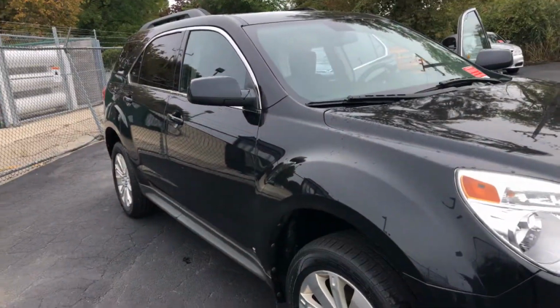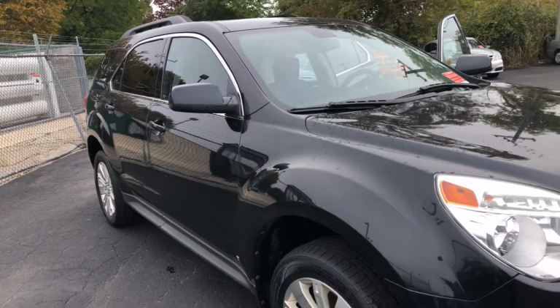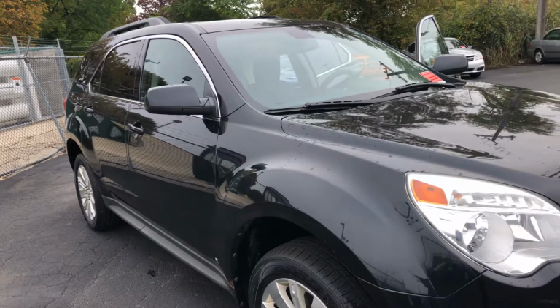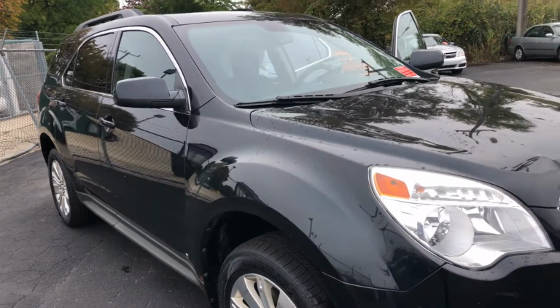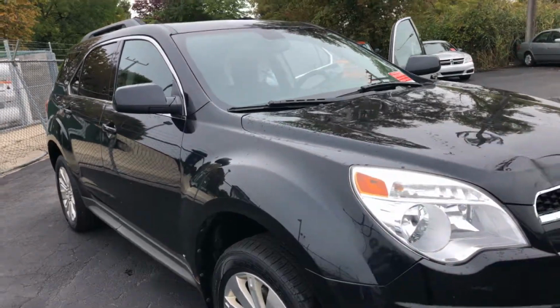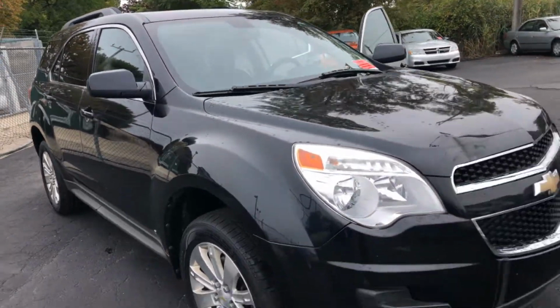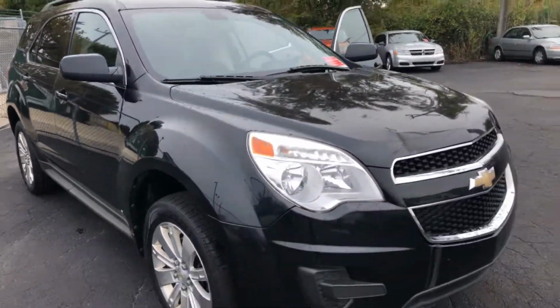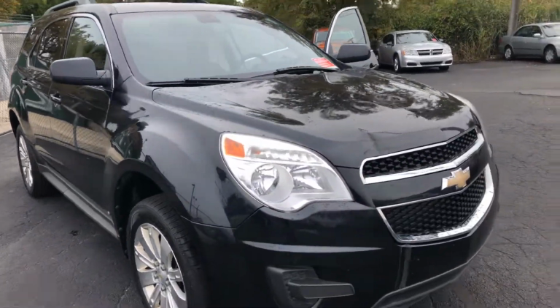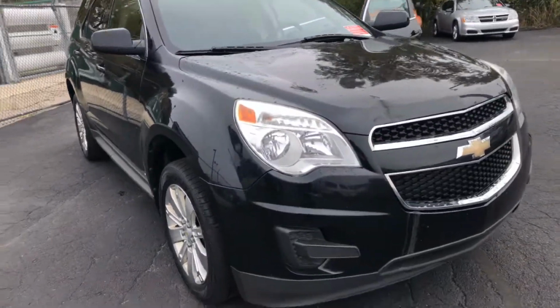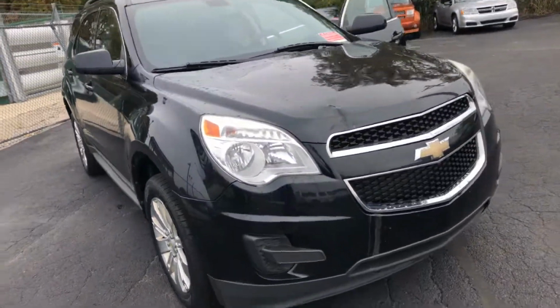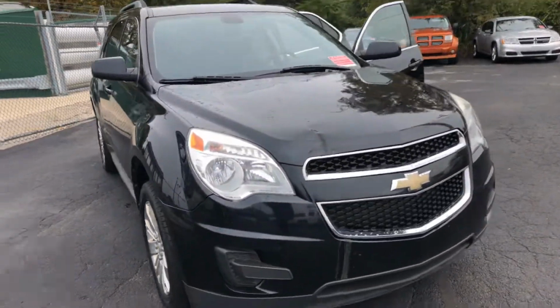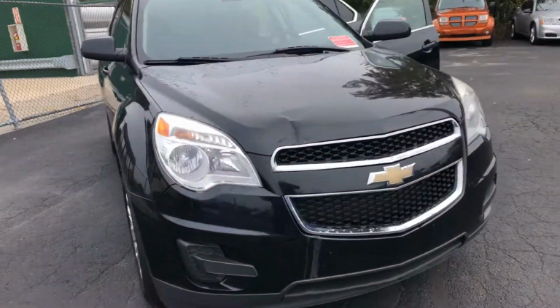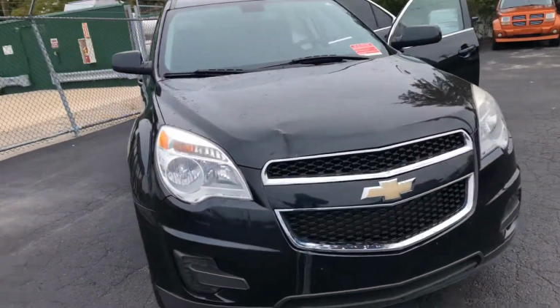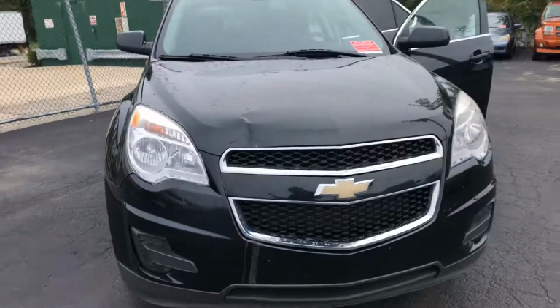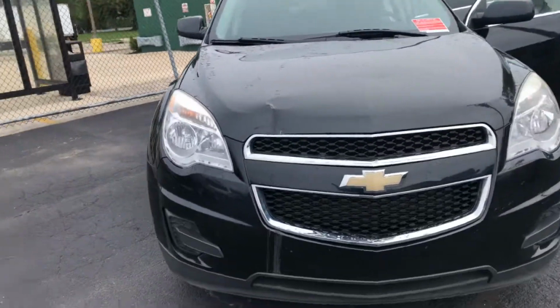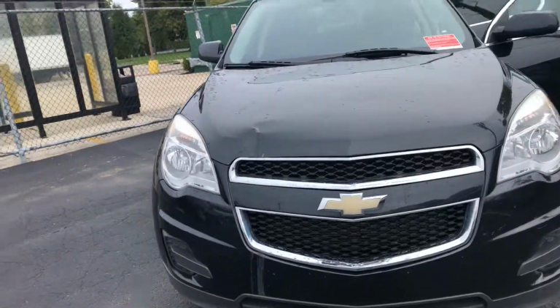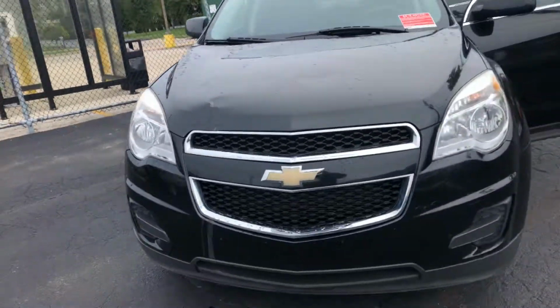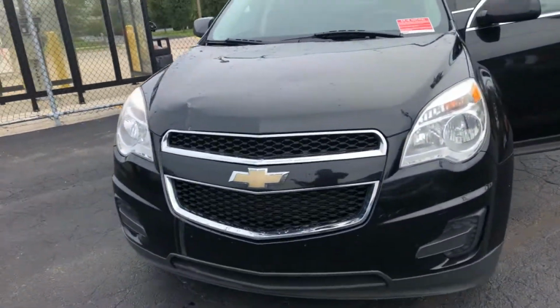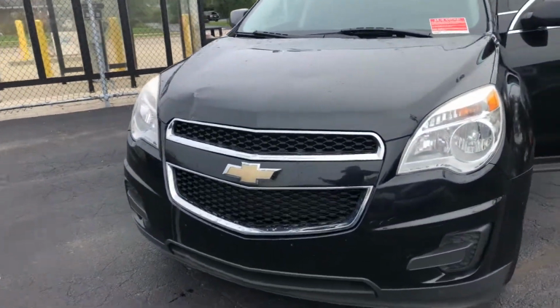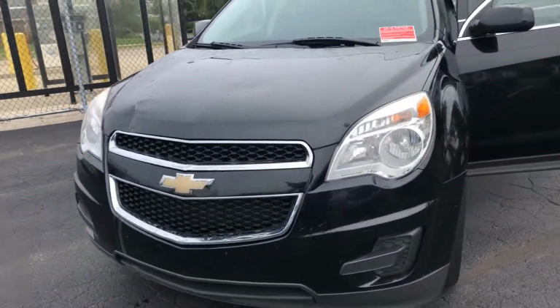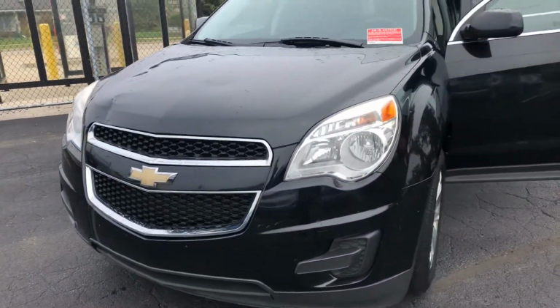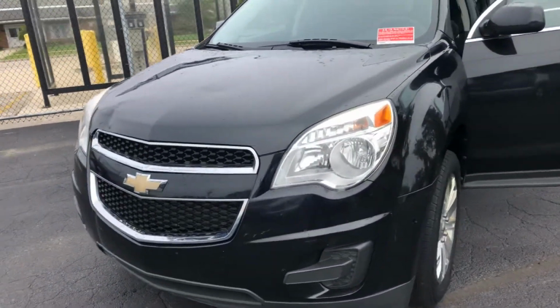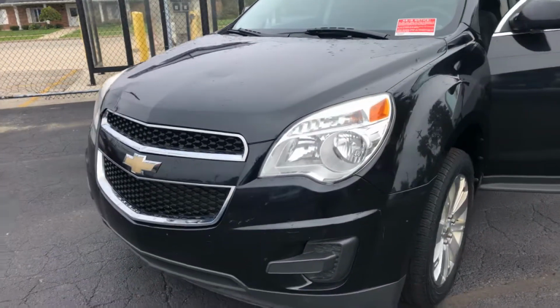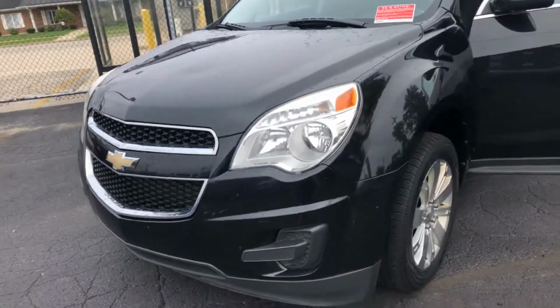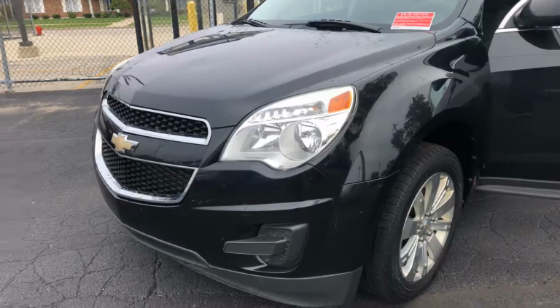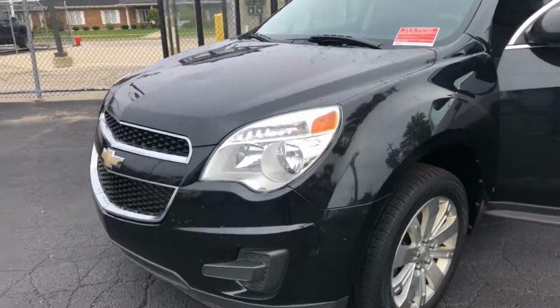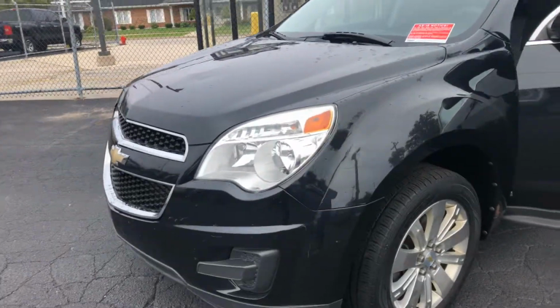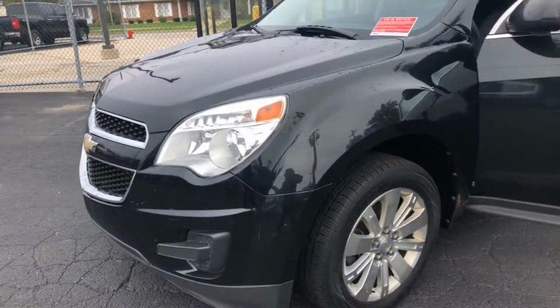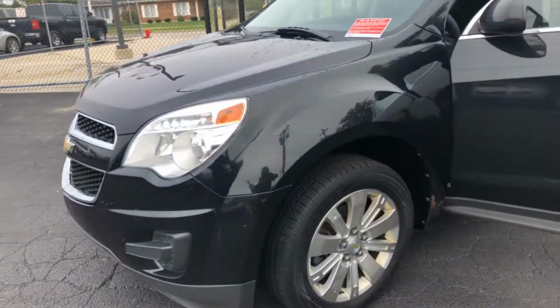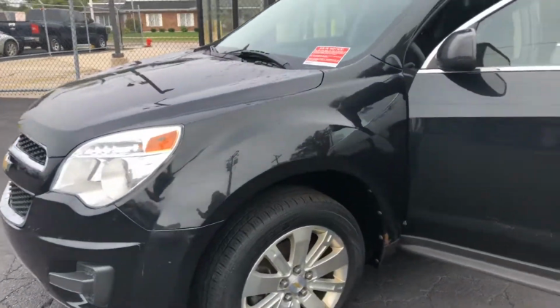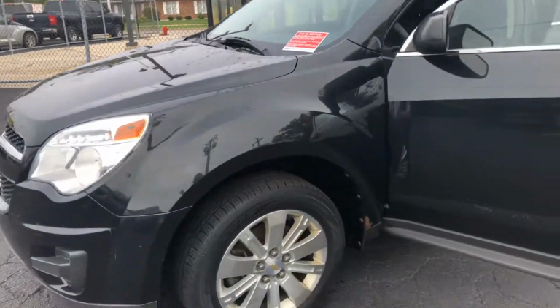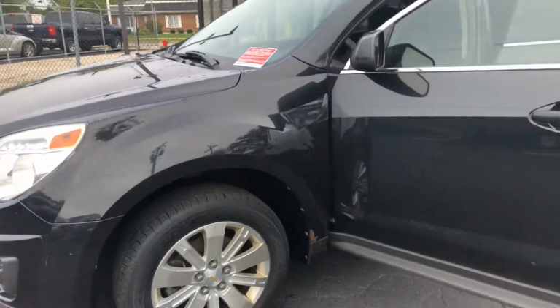Kelly Blue Book value is $6,200 and we have it for $3,582. It has 185,000 miles, V6, automatic, front-wheel drive.